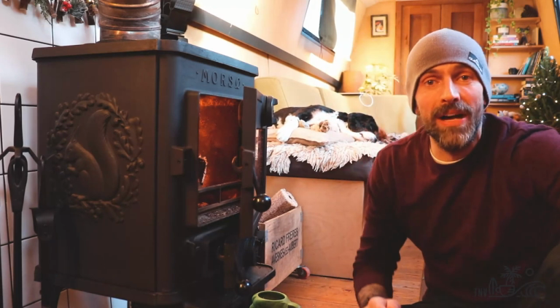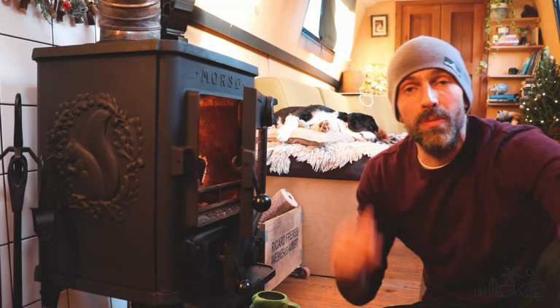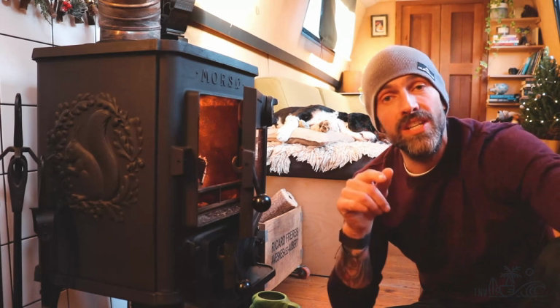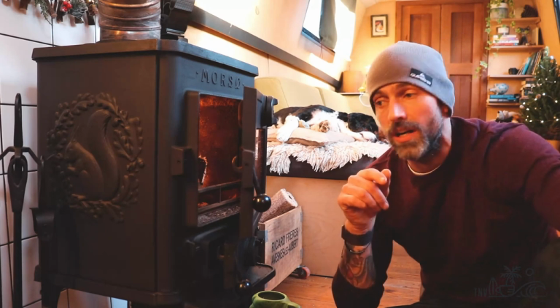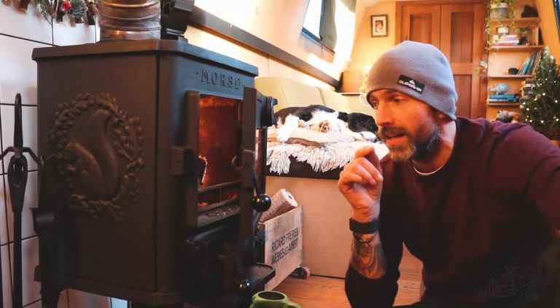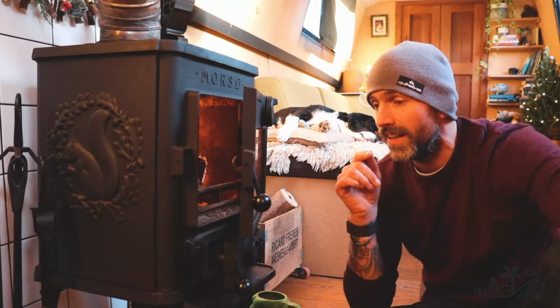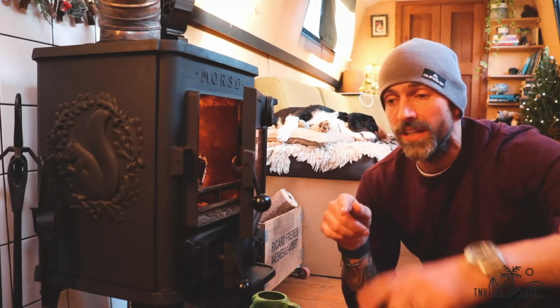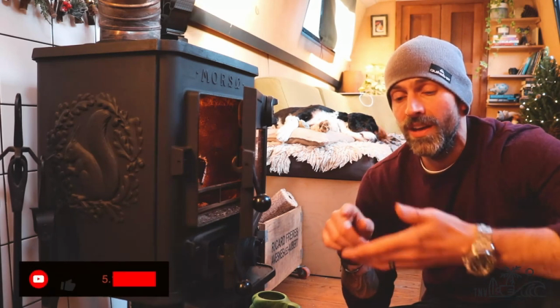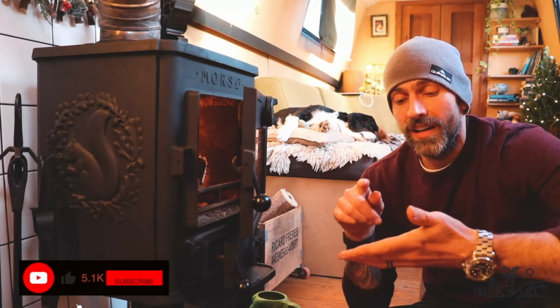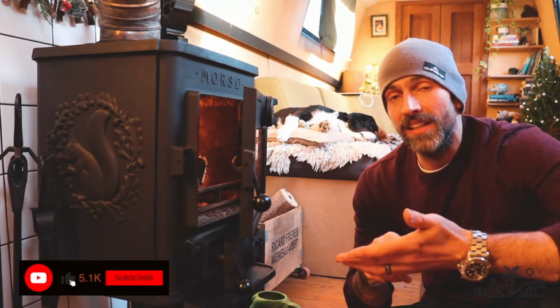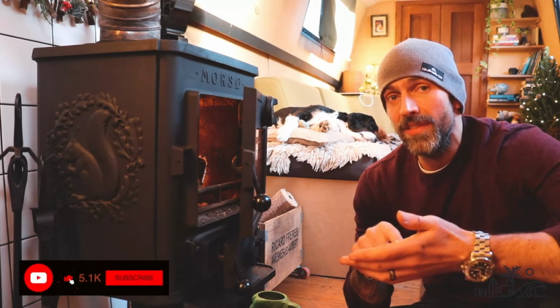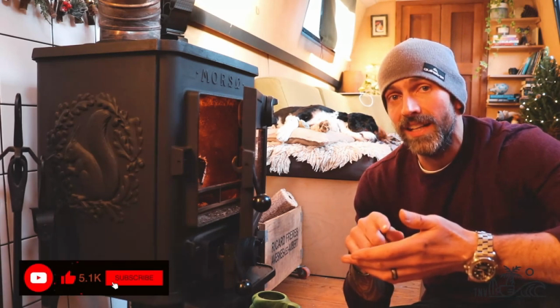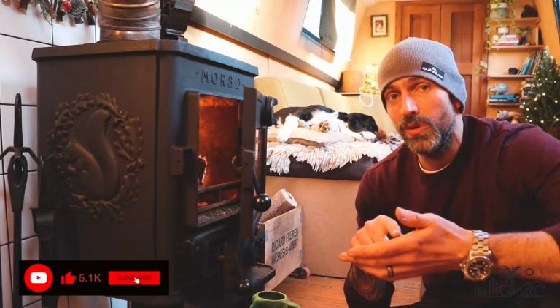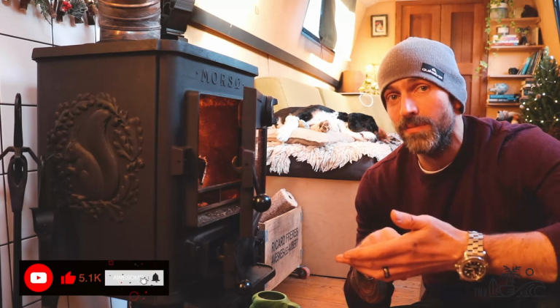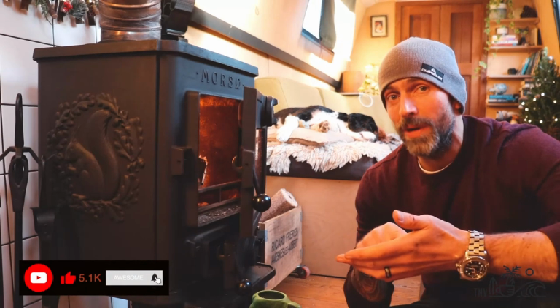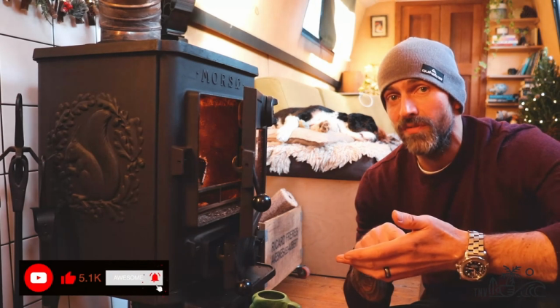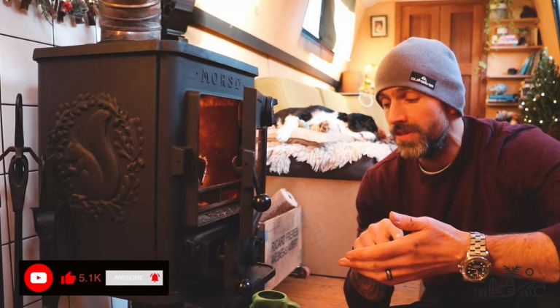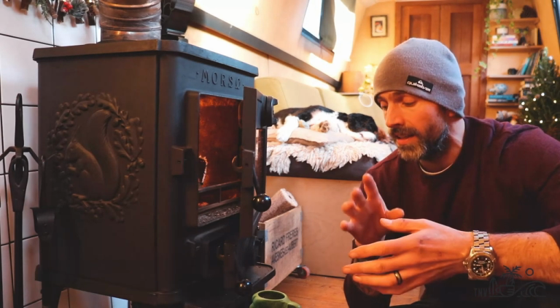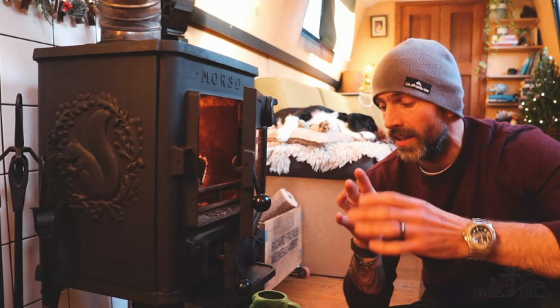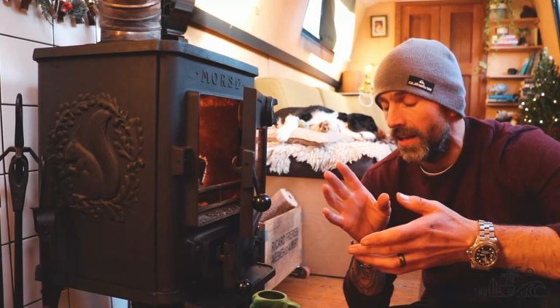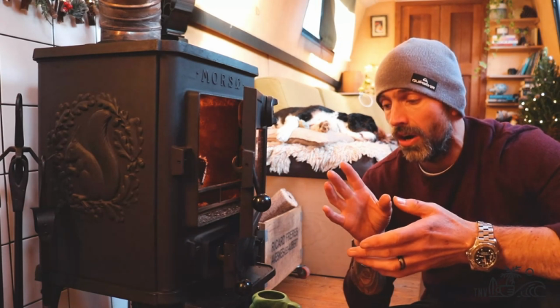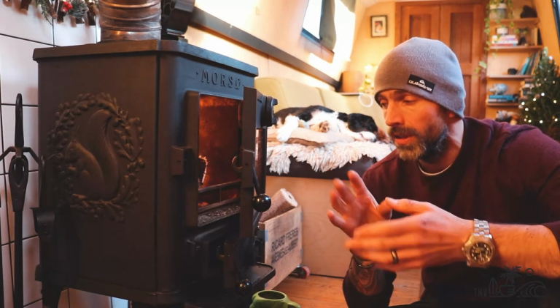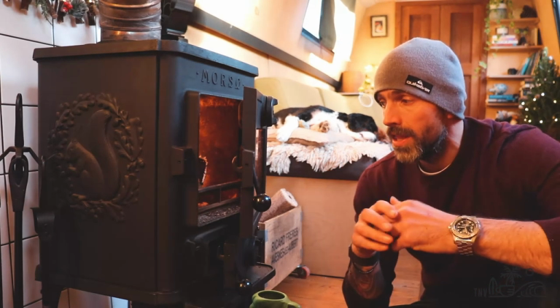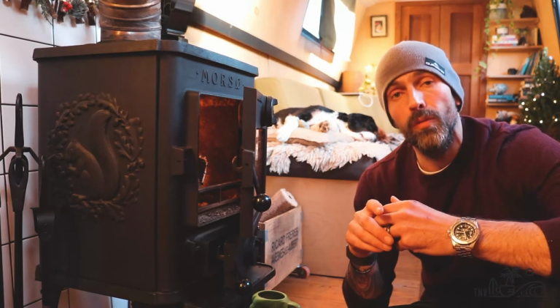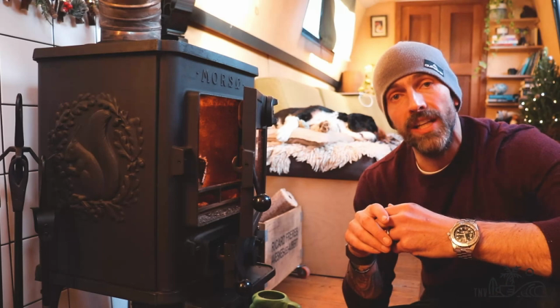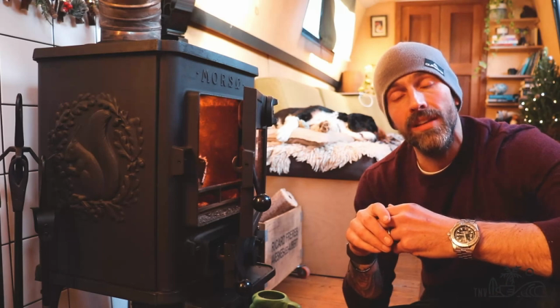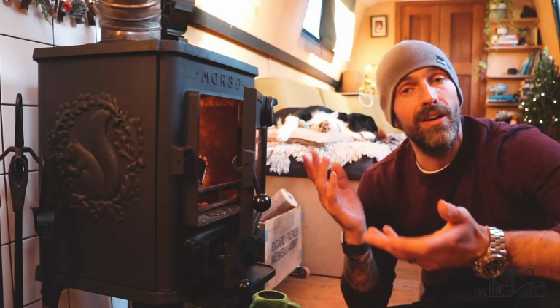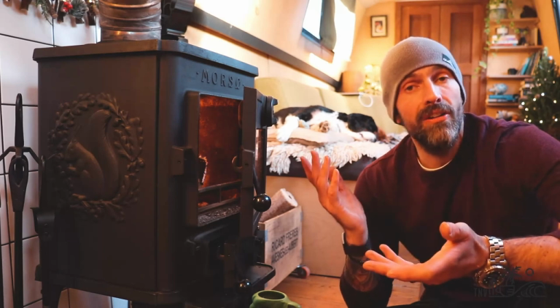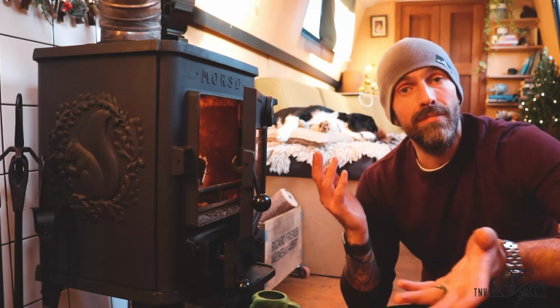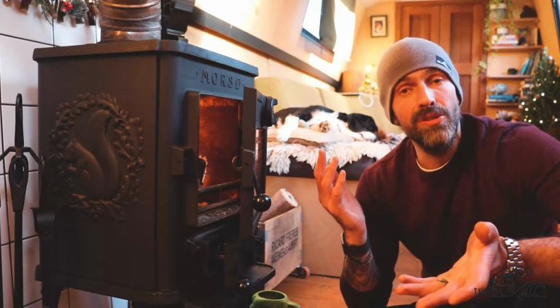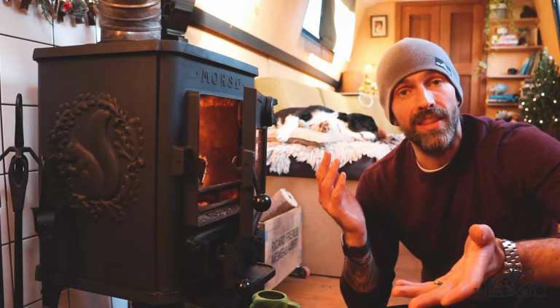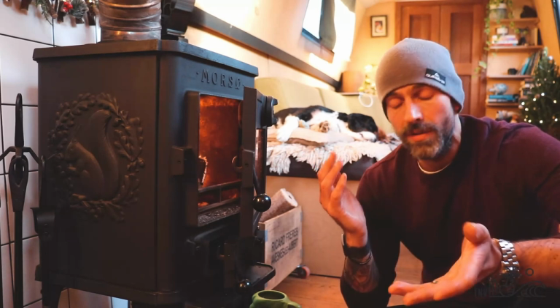I am back on YouTube, and this is because last week I did a little Instagram thing, and I said who would like to see some more Nomadic Veteran videos, and, like, a whole three or four people said do it. So, obviously, here I am, making YouTube videos again. Thank you very much.